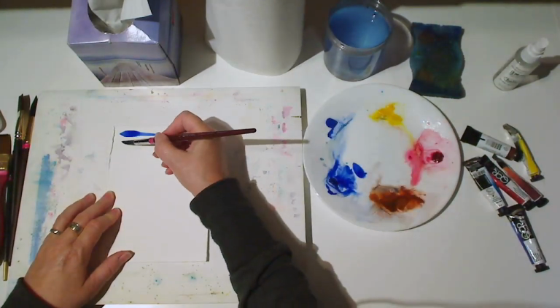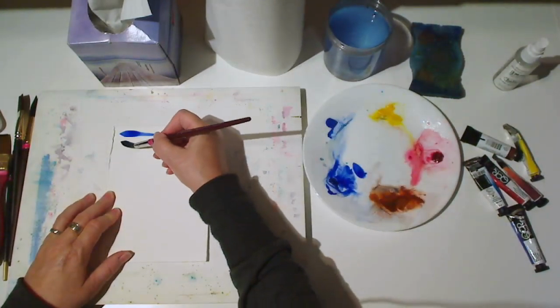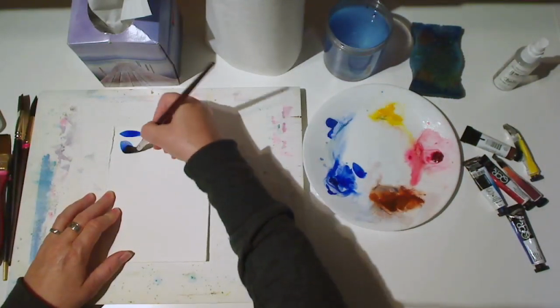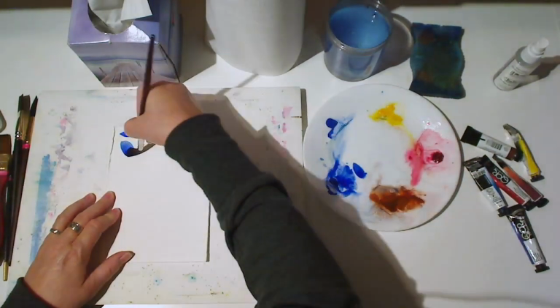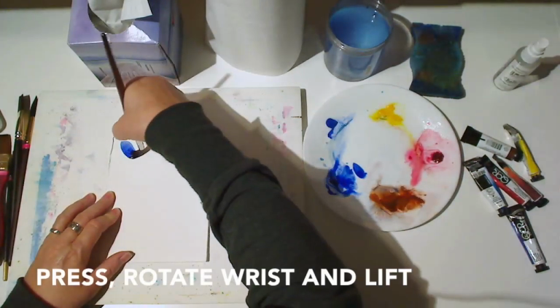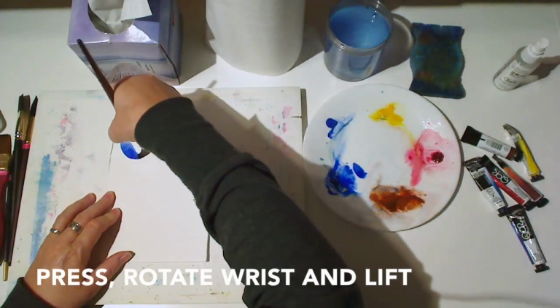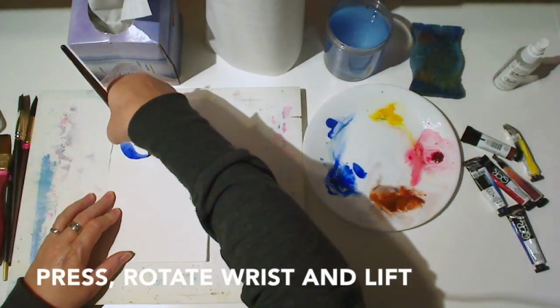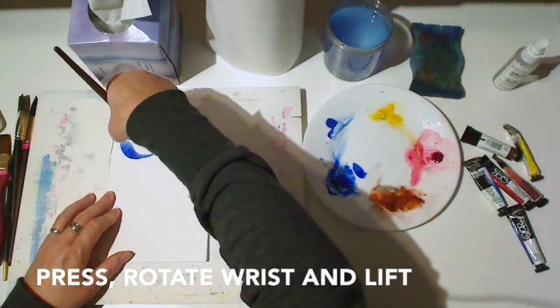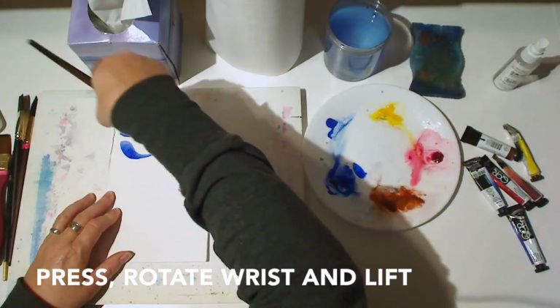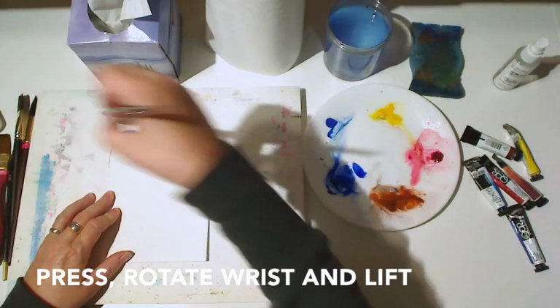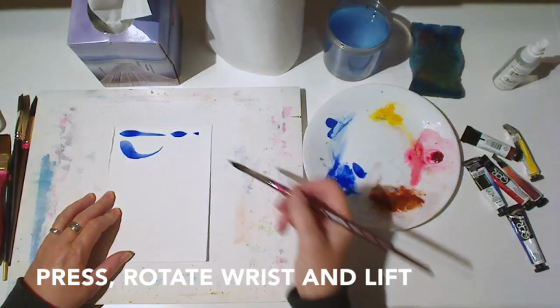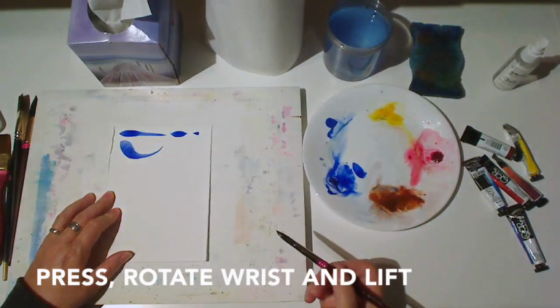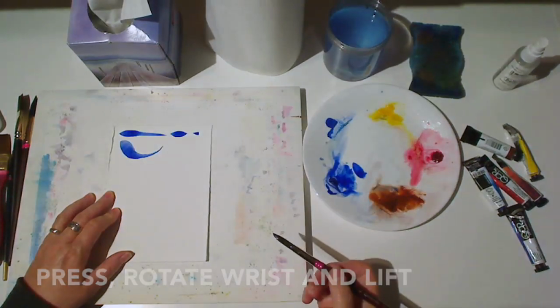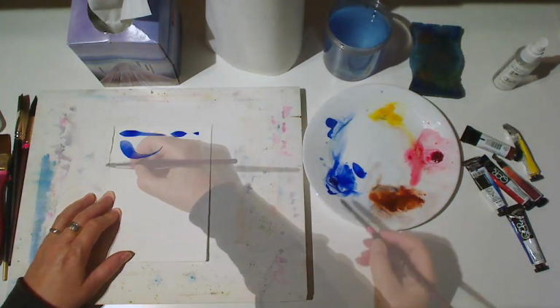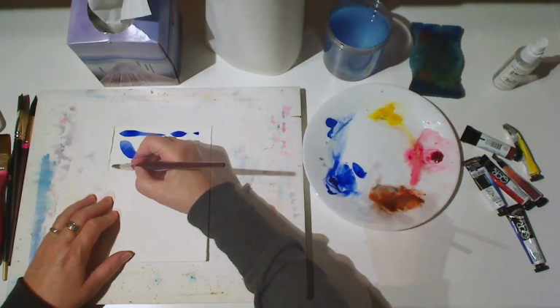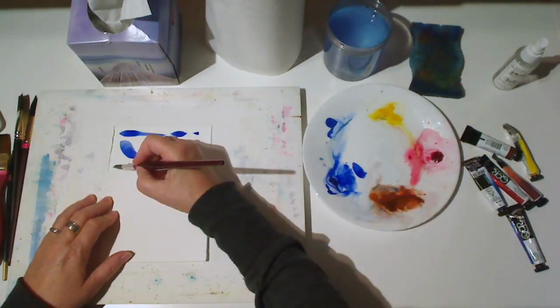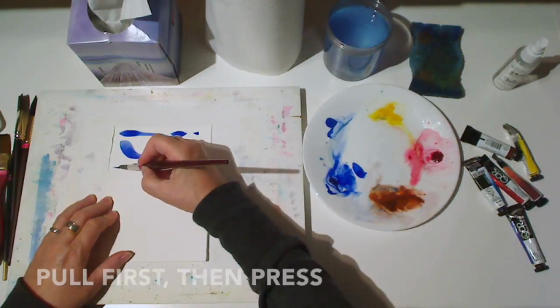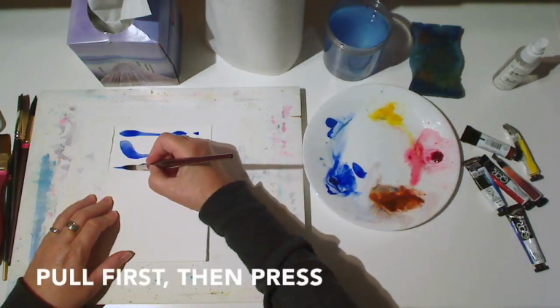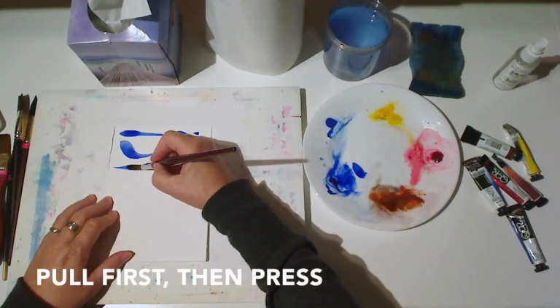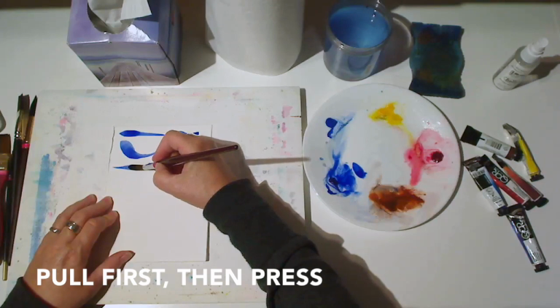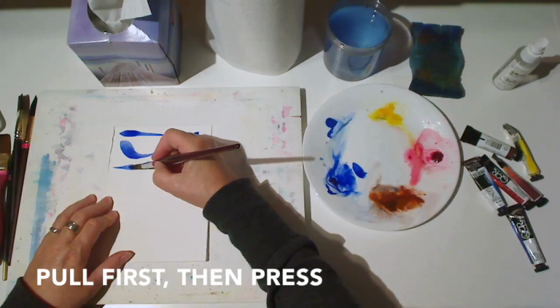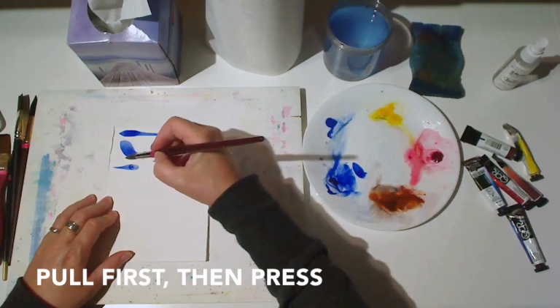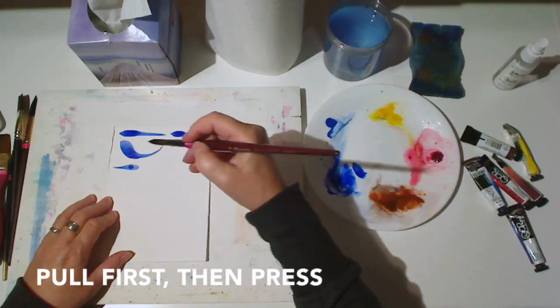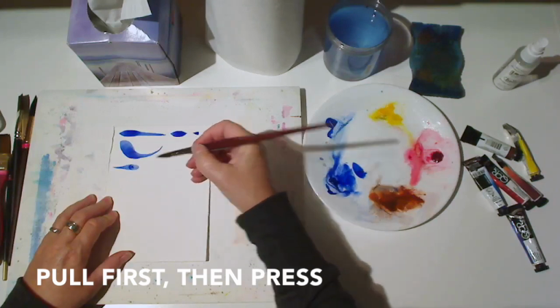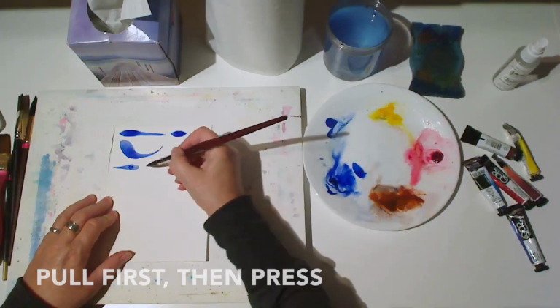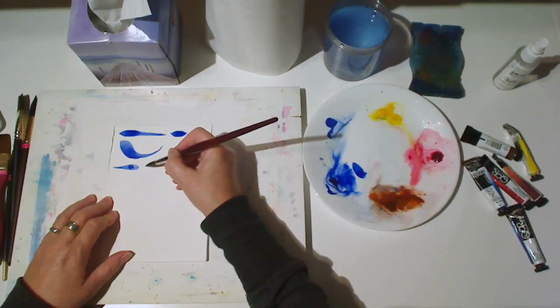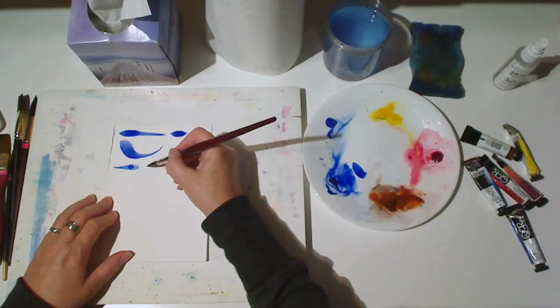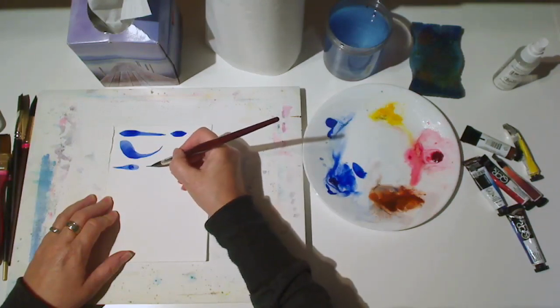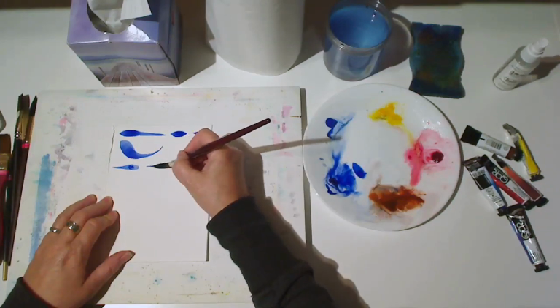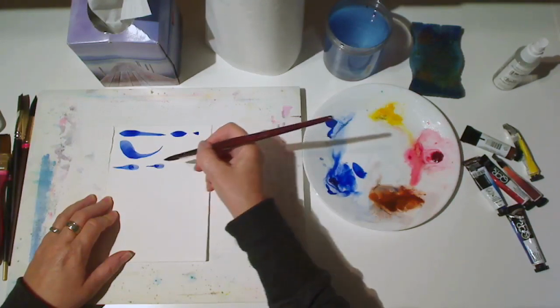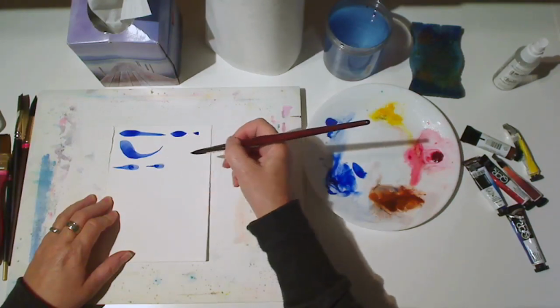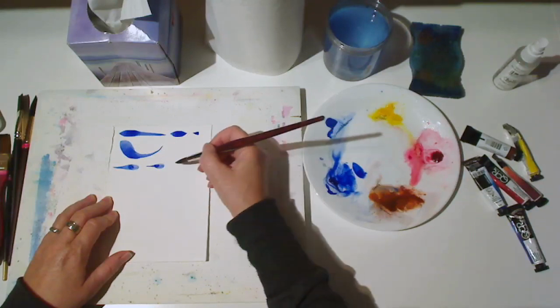Next, press the brush down, rotate your wrist, and lift it from the paper. Now try pulling first, and then pressing. Again, try shorter versions of the same stroke.